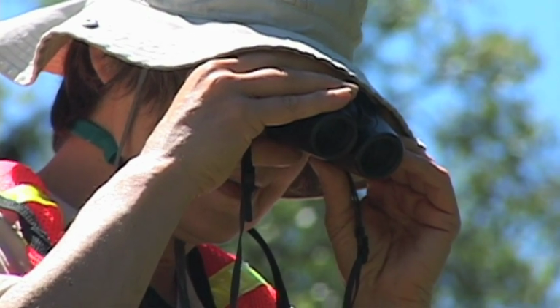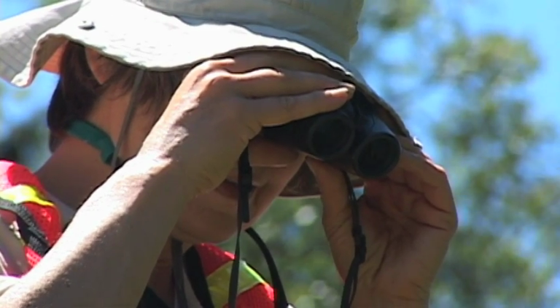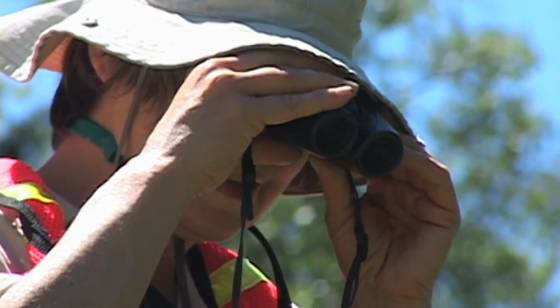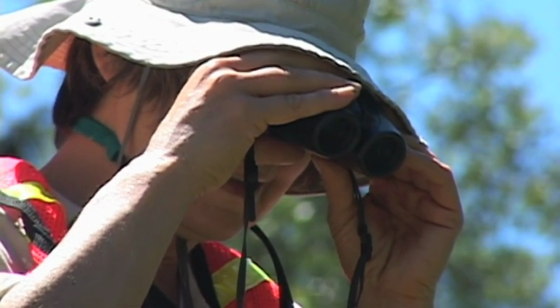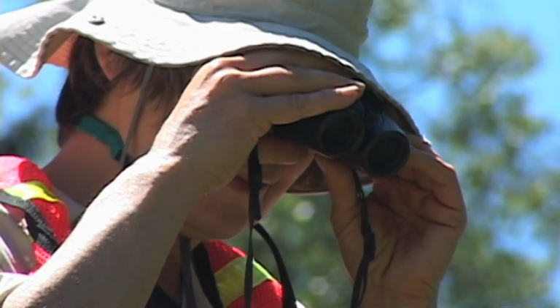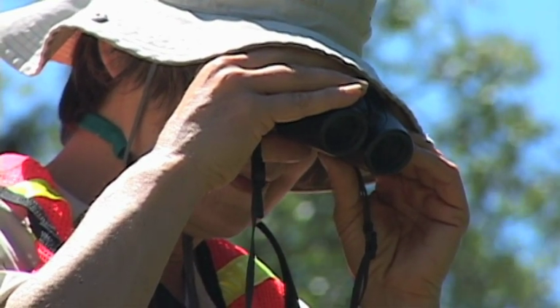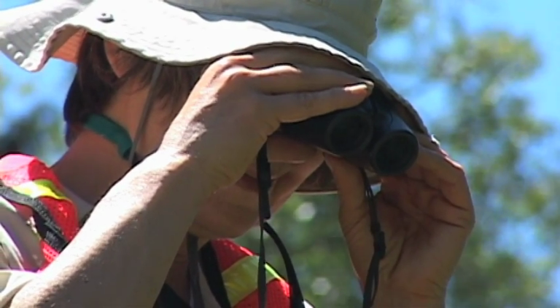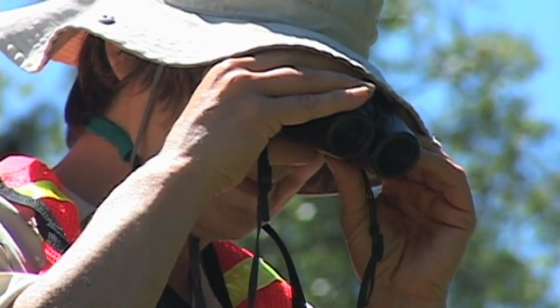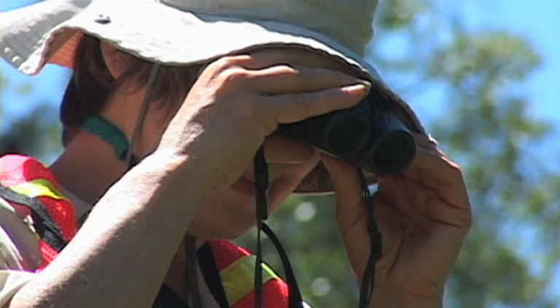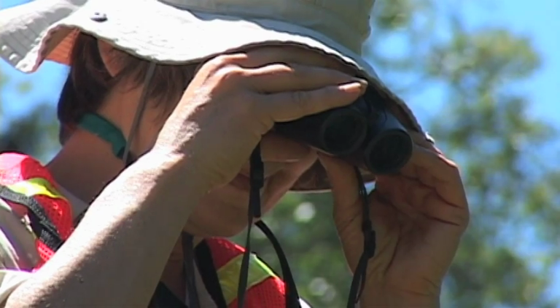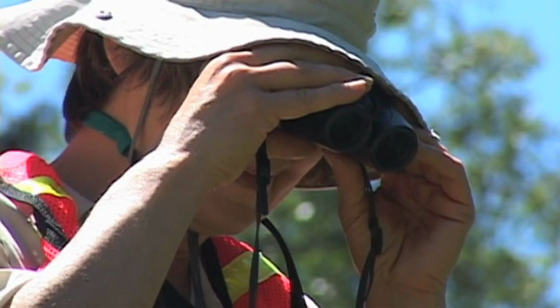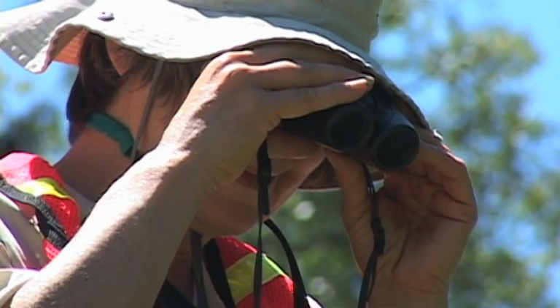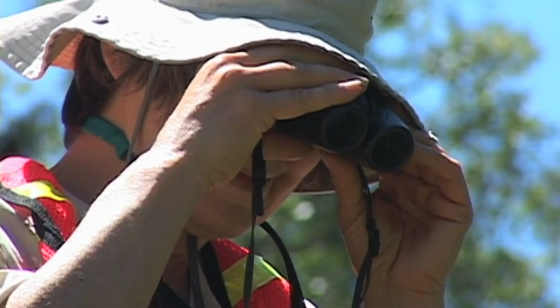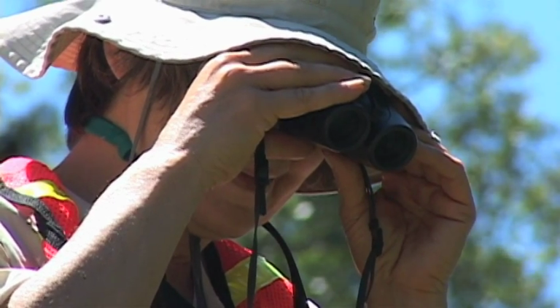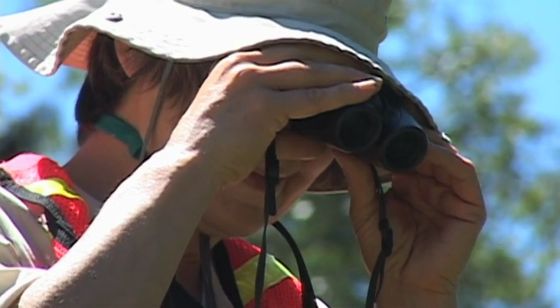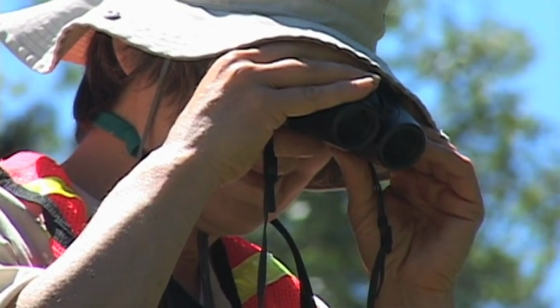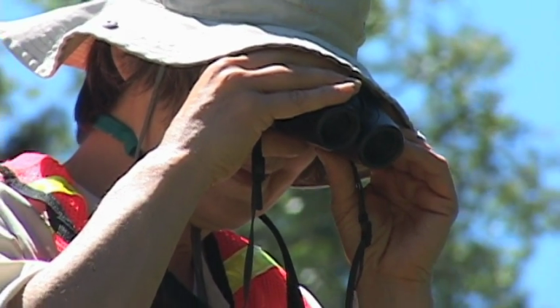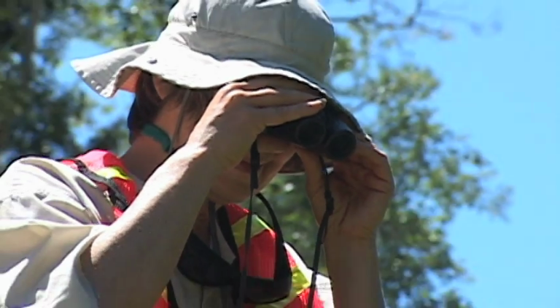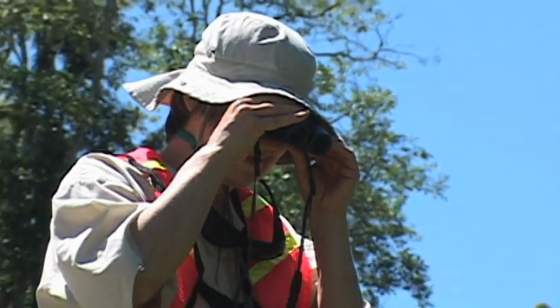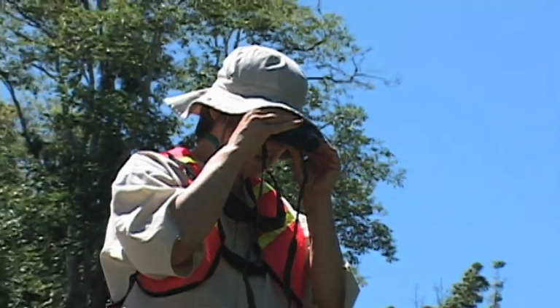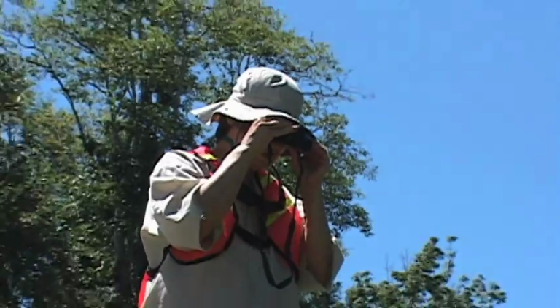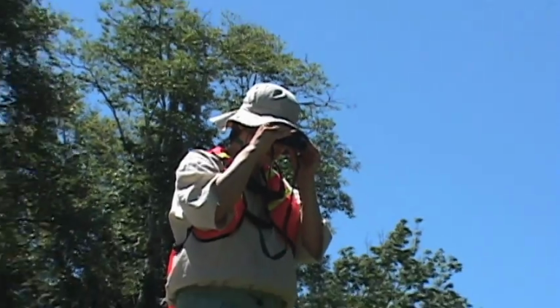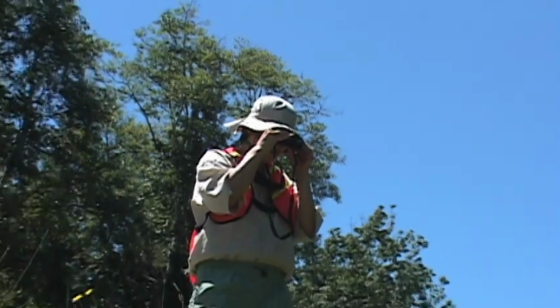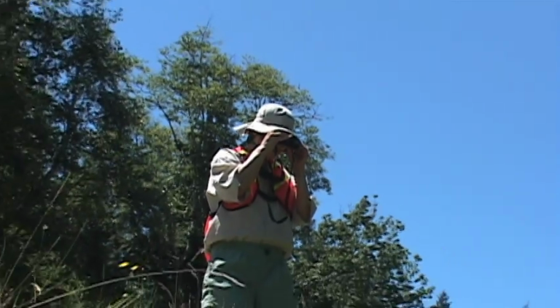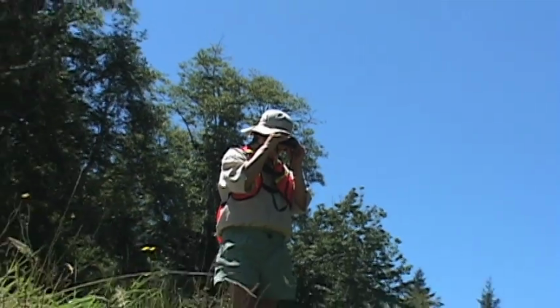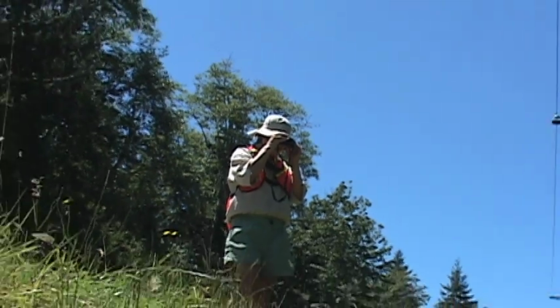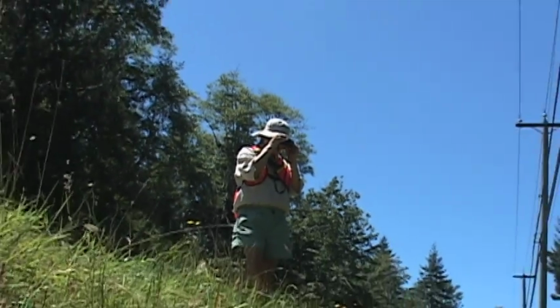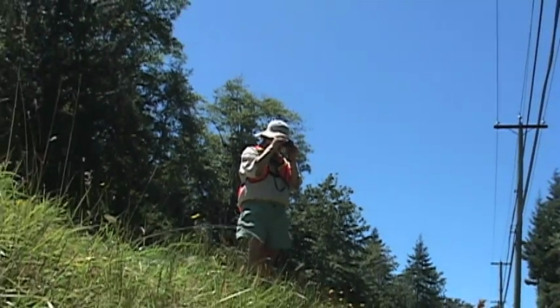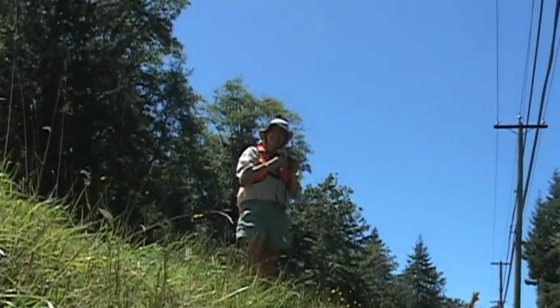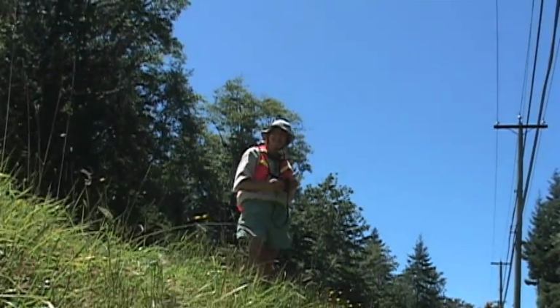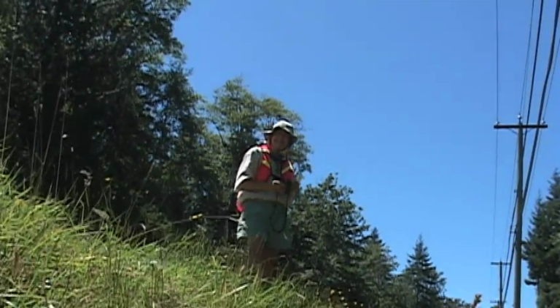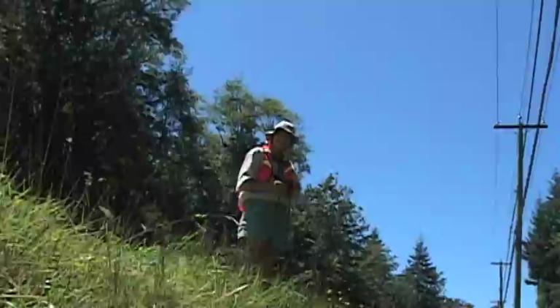A useful thing to have for amphibography is binoculars. We use them for fish watching and pollywog watching, because you can be quite a distance away and still see those tiny little critters, and see if it's worth getting closer.